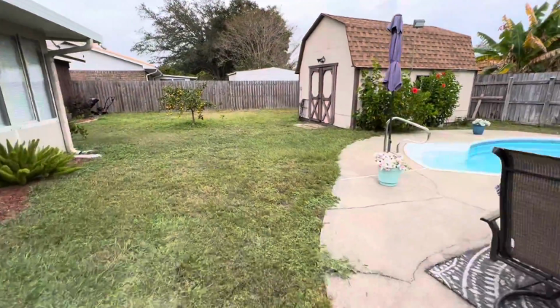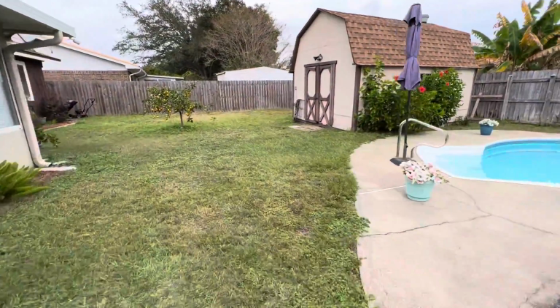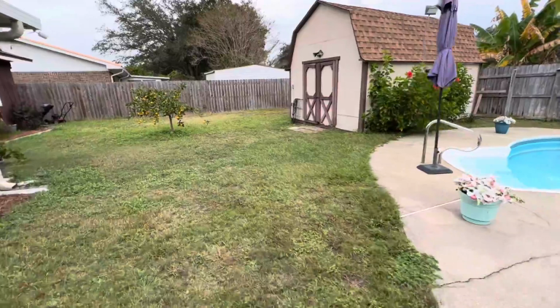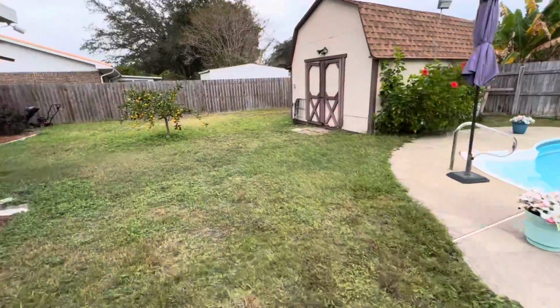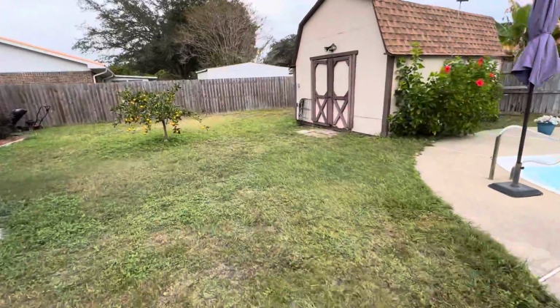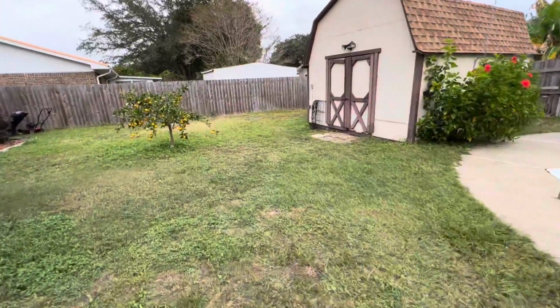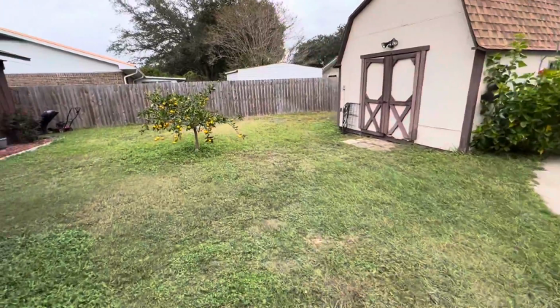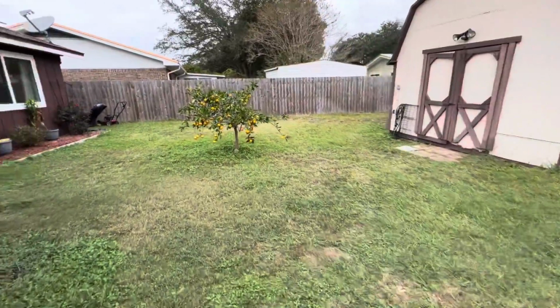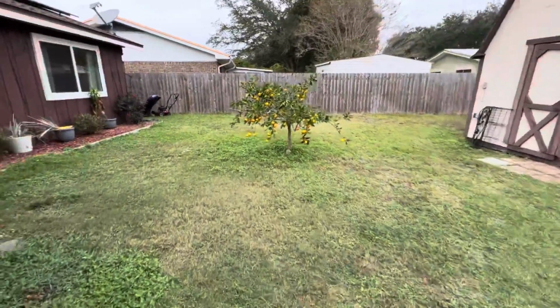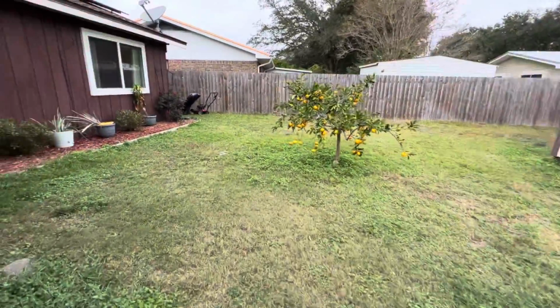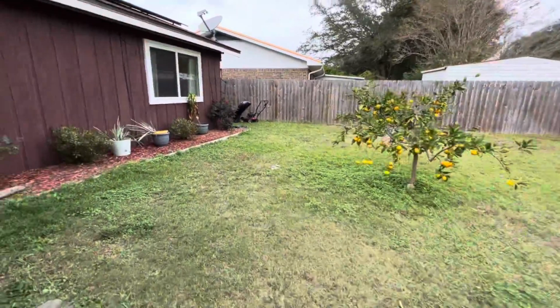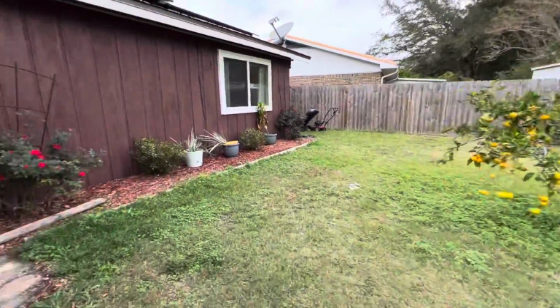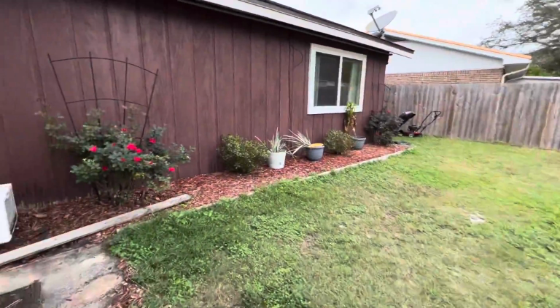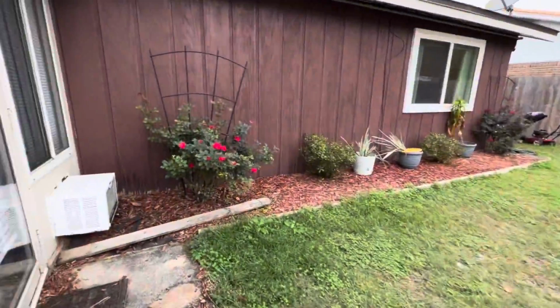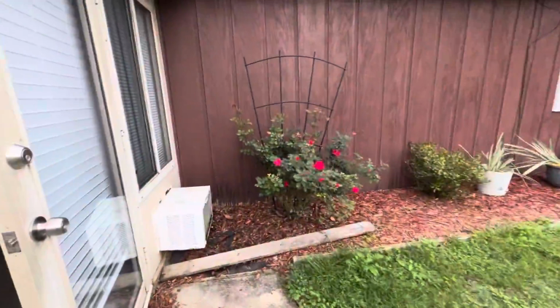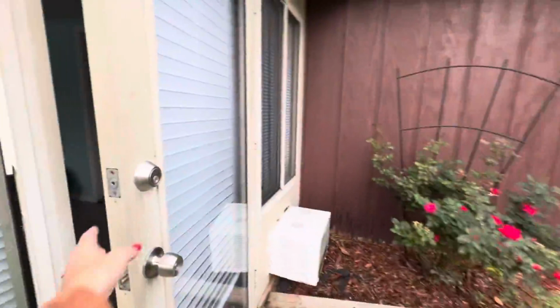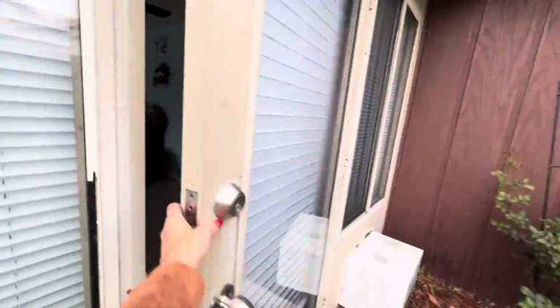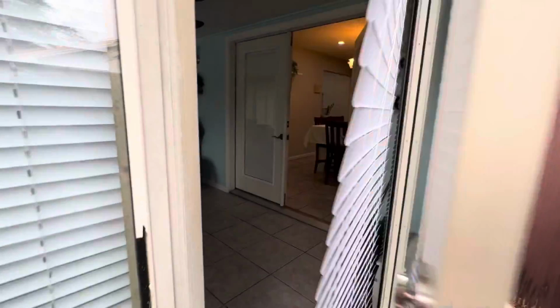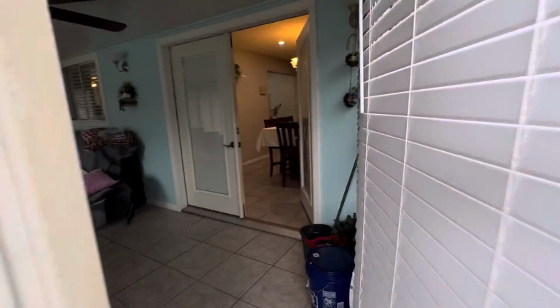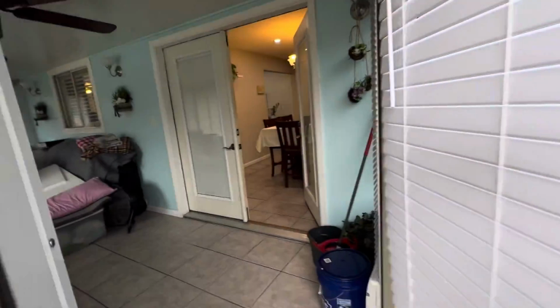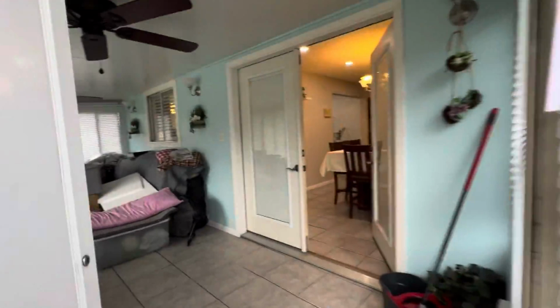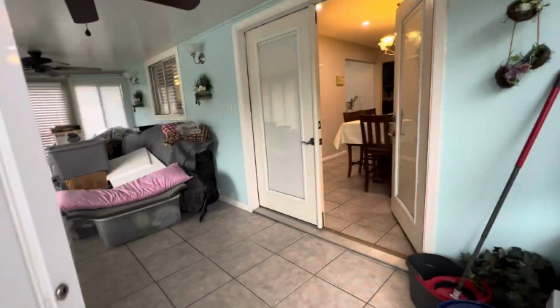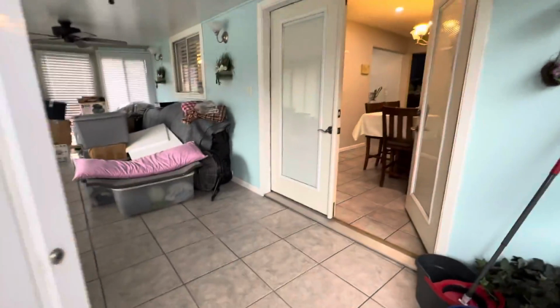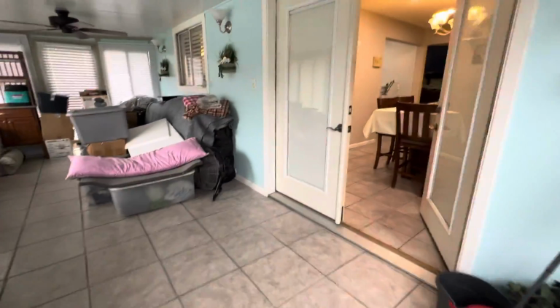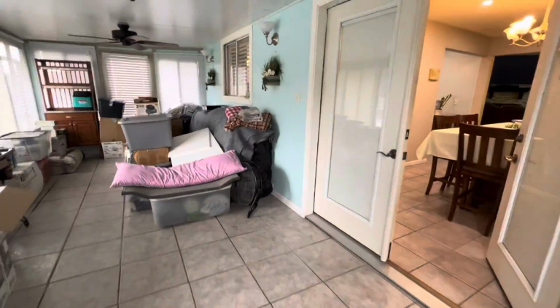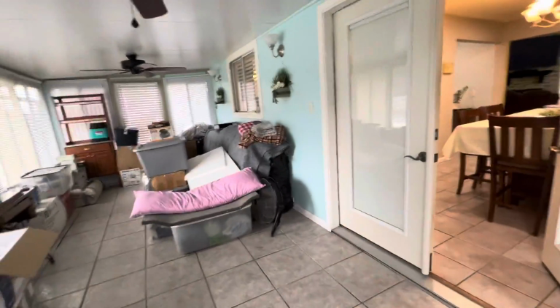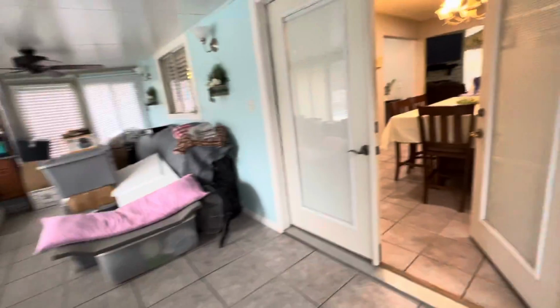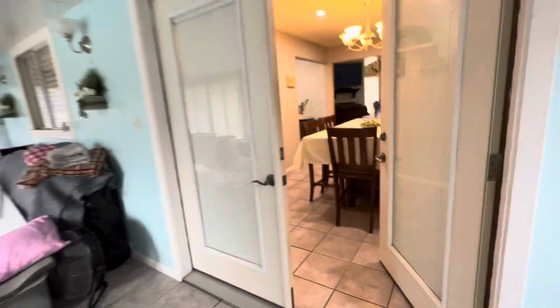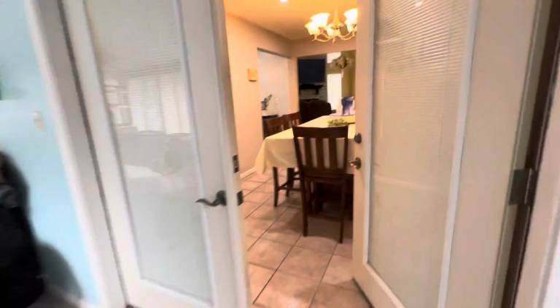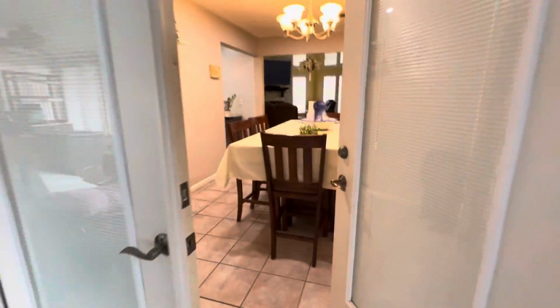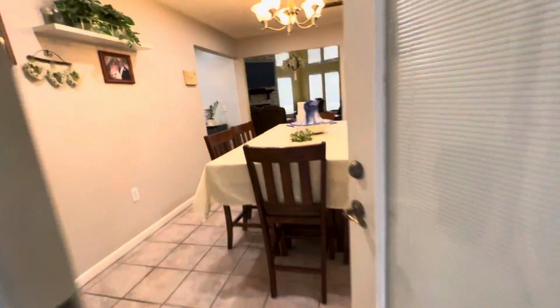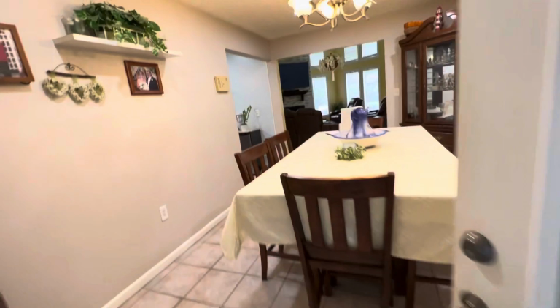A beautiful home with lots of space and lots of storage. The laundry is in the garage, and it's a two-car garage with an extra niche for the laundry.